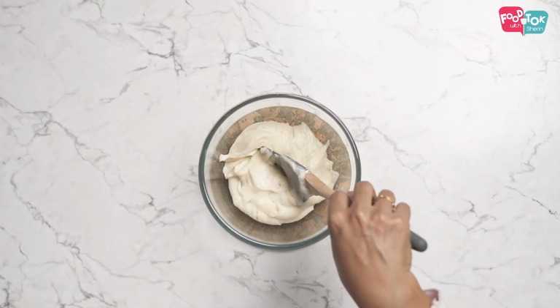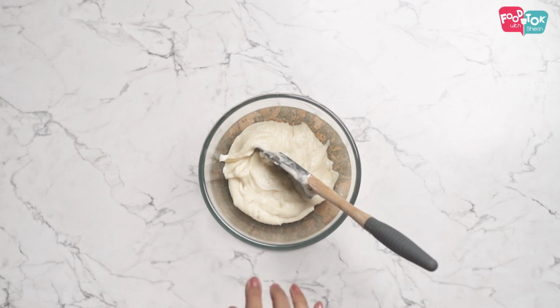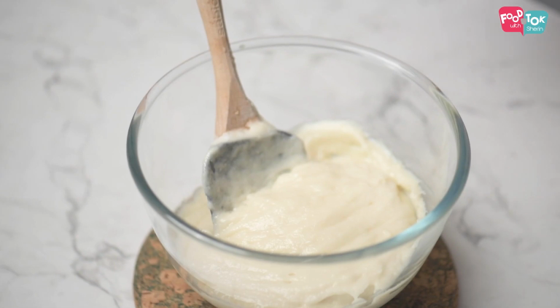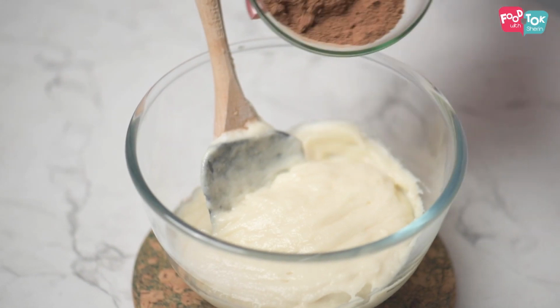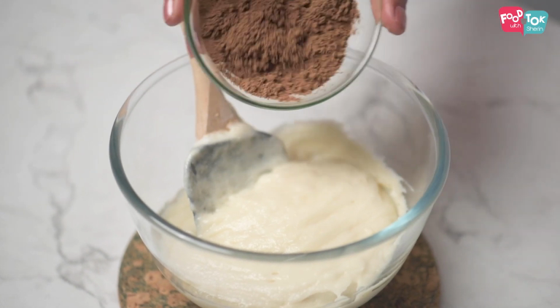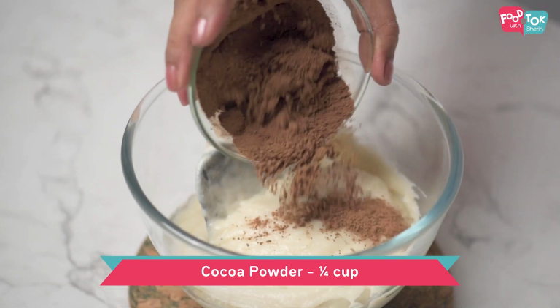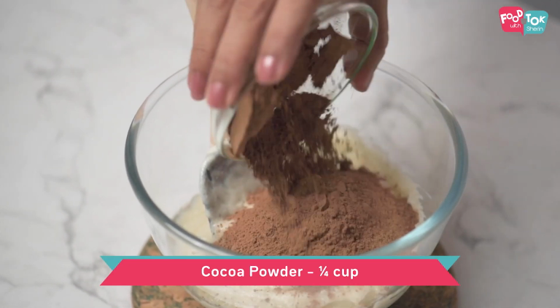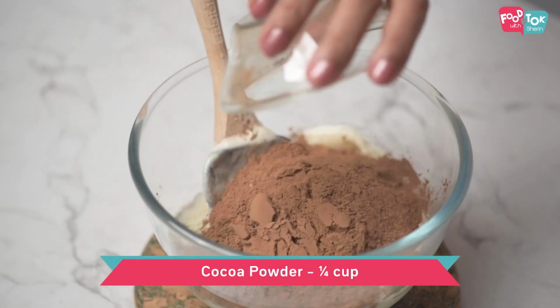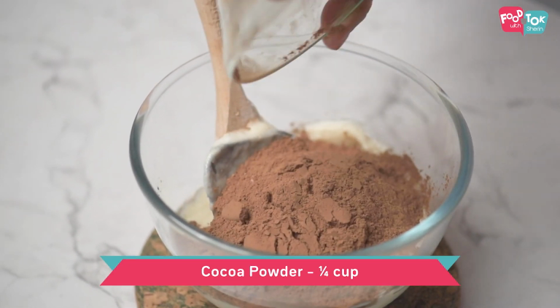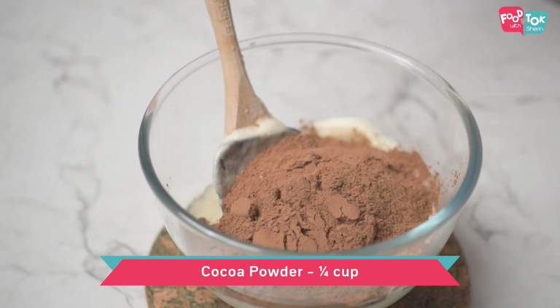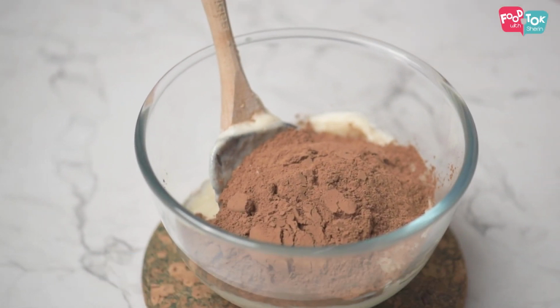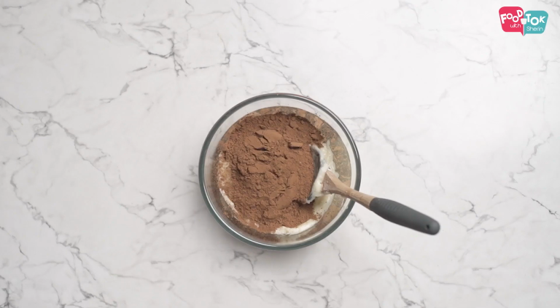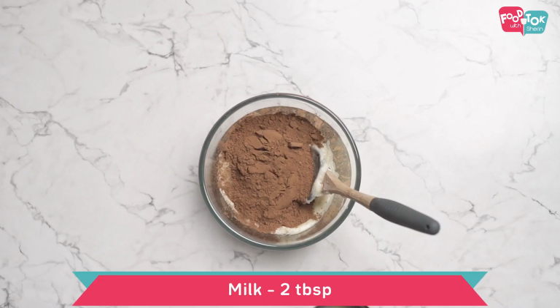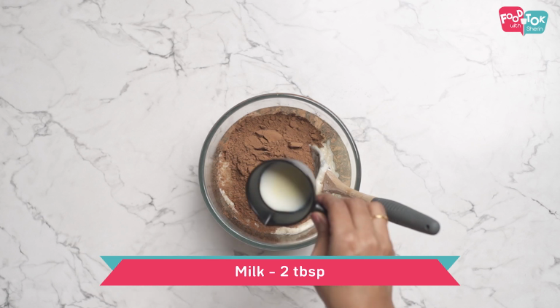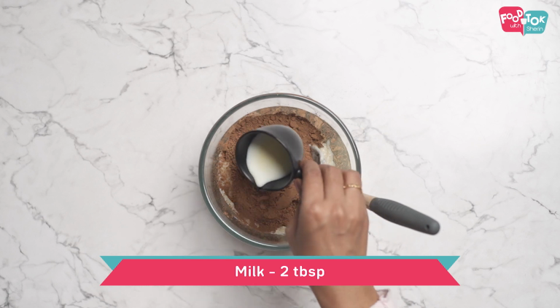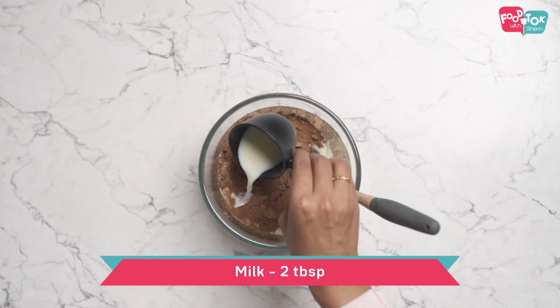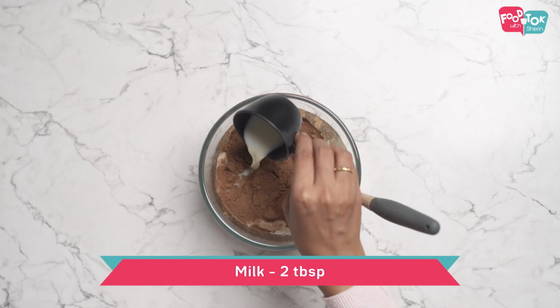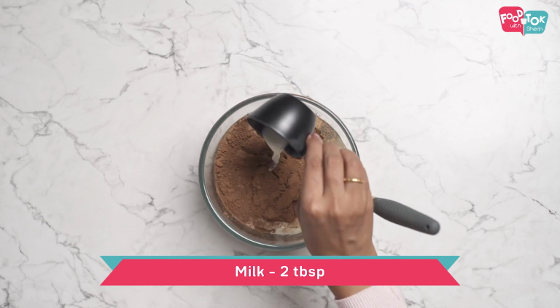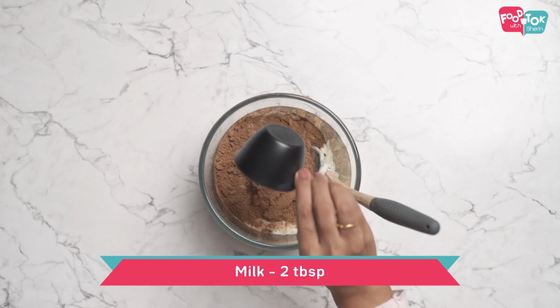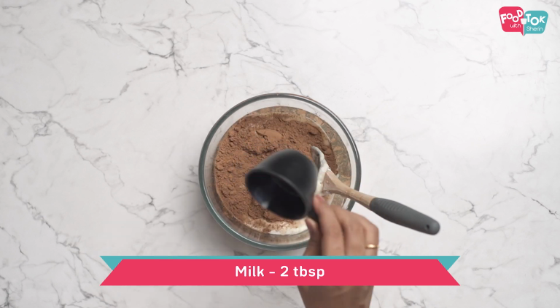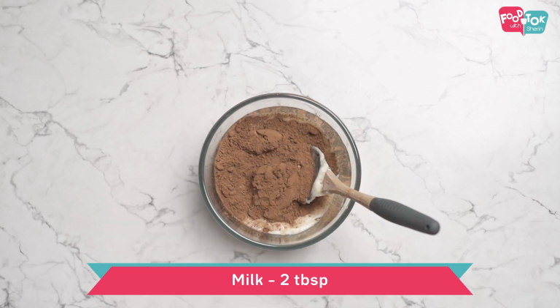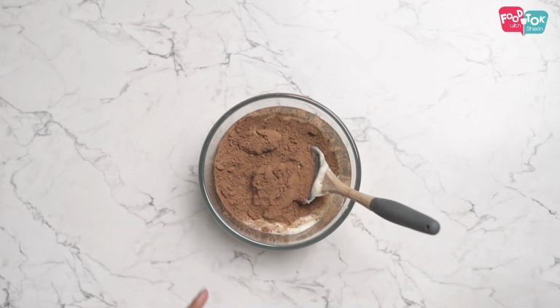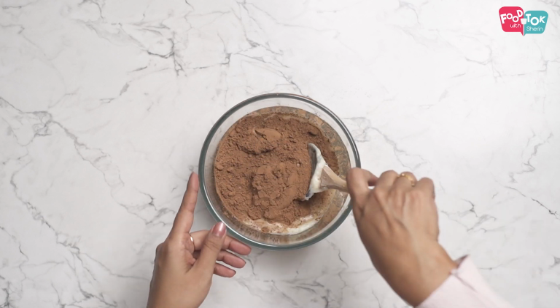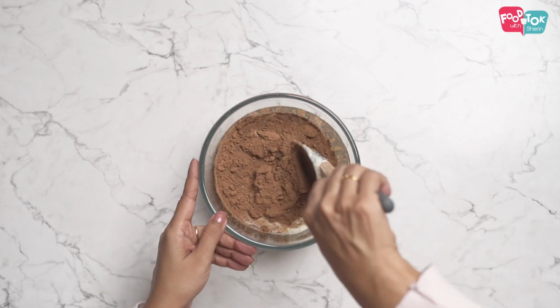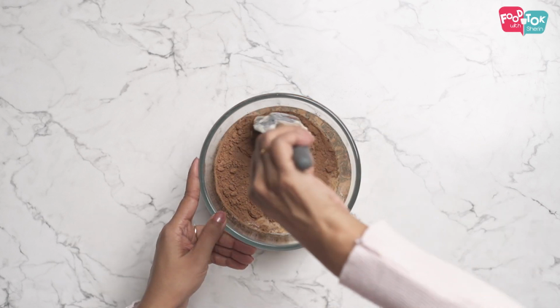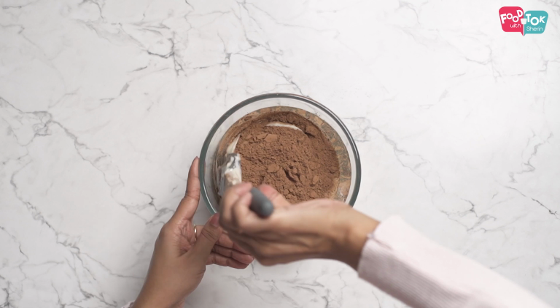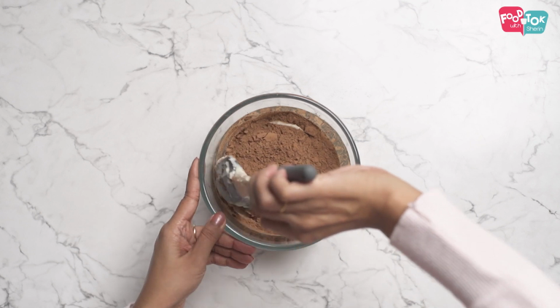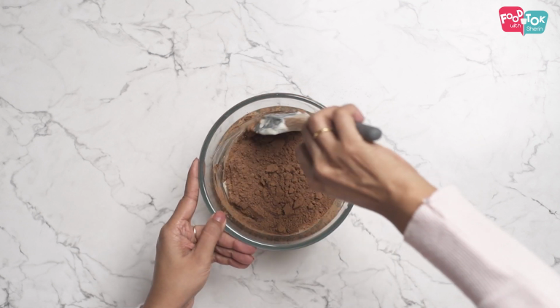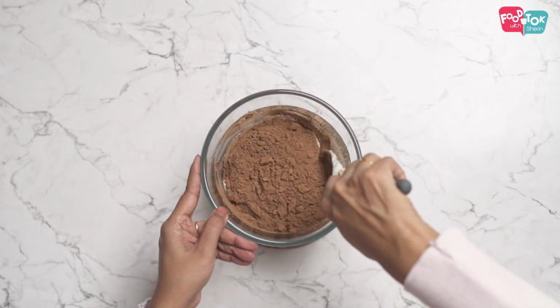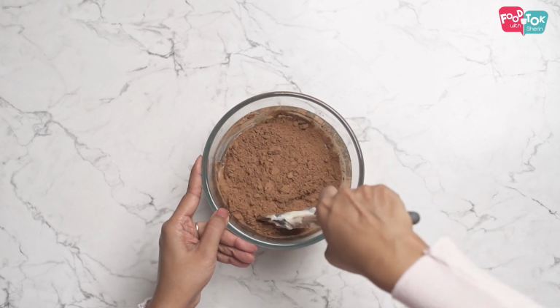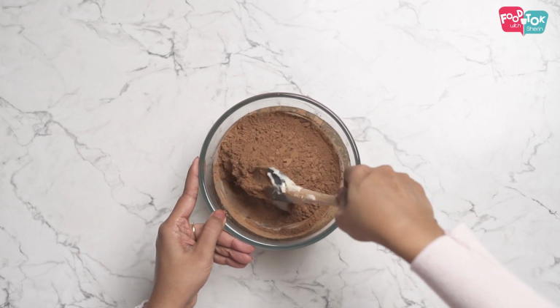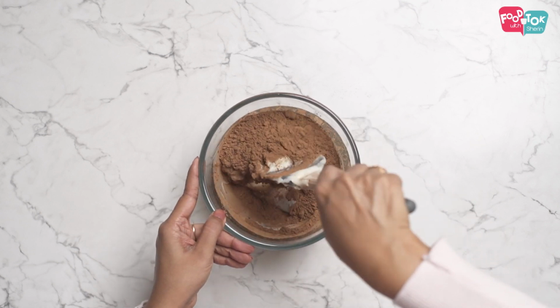For the chocolate batter, let's add some cocoa powder and some milk, then just fold this together.